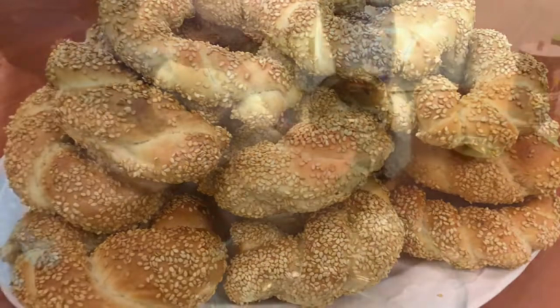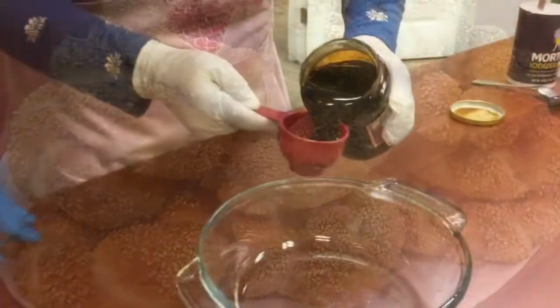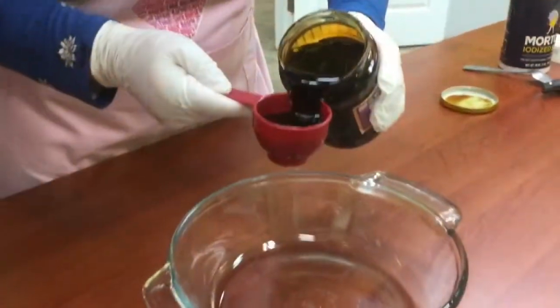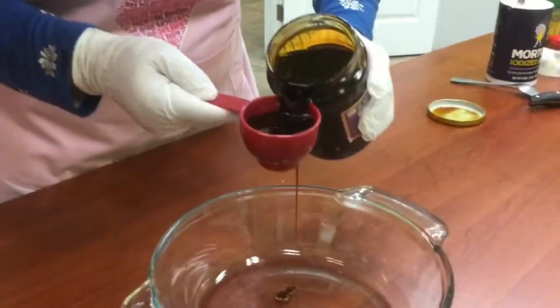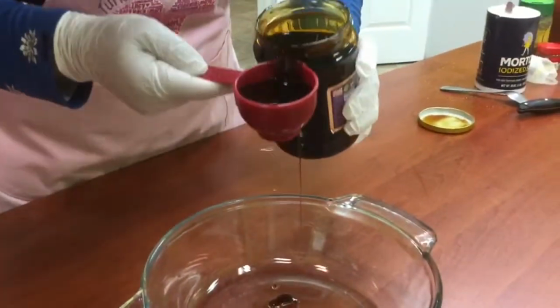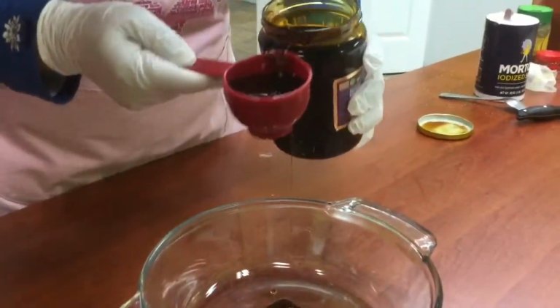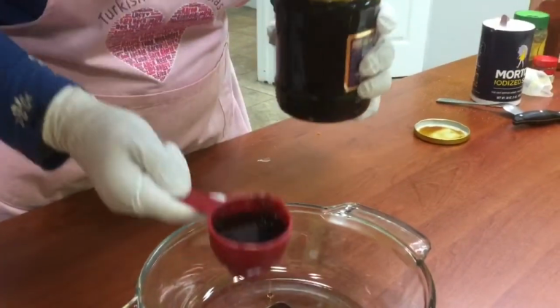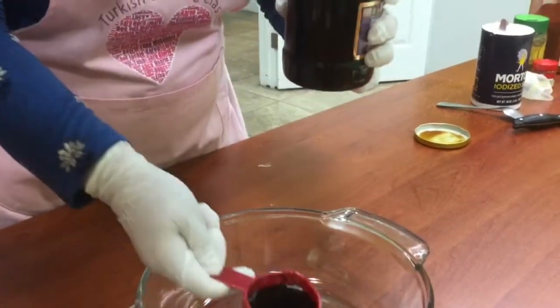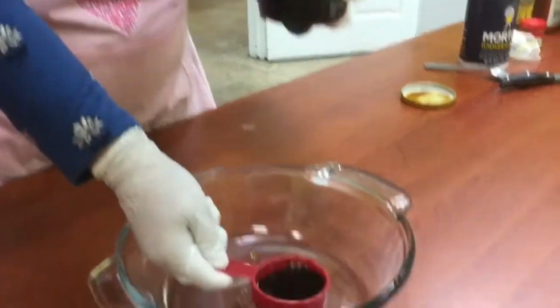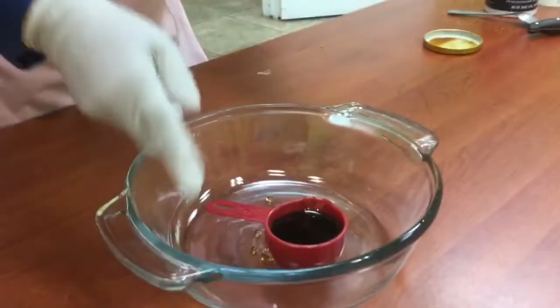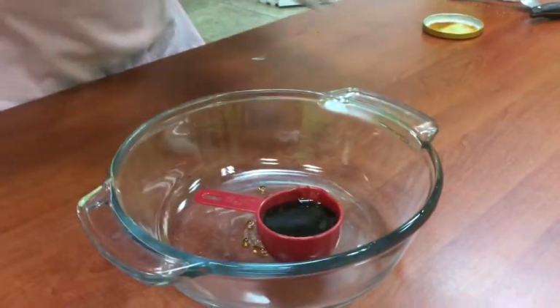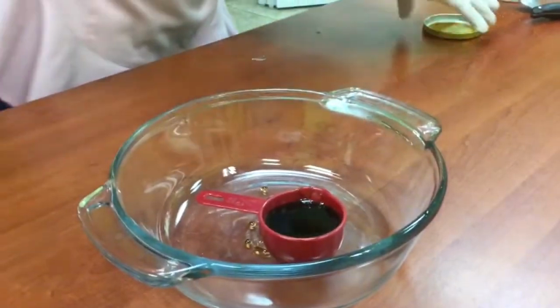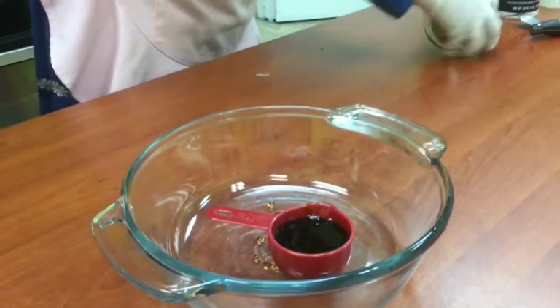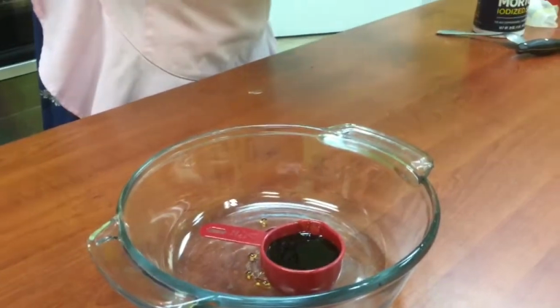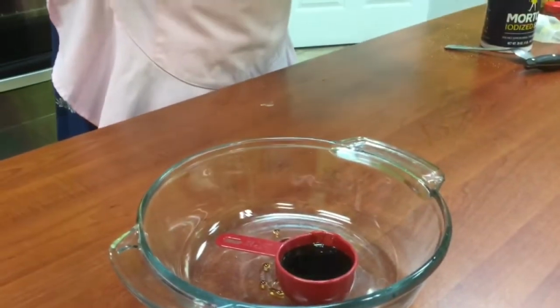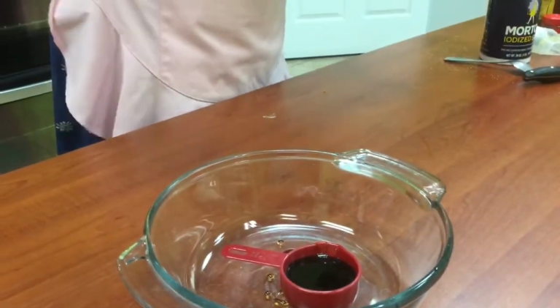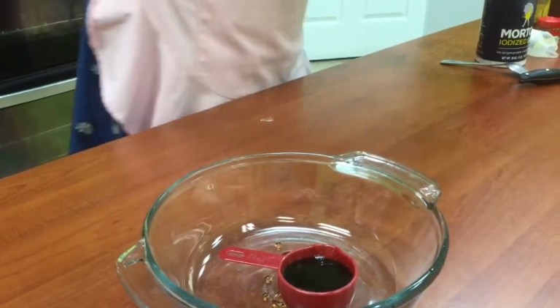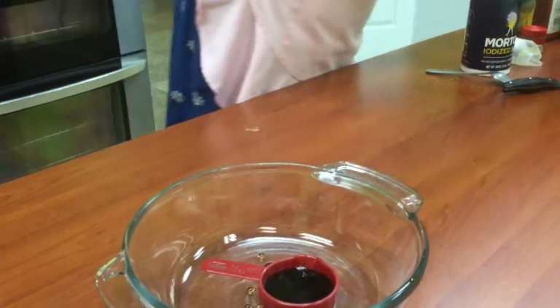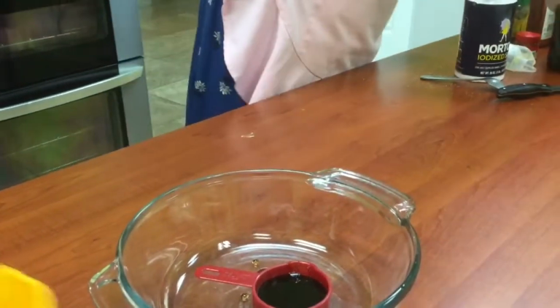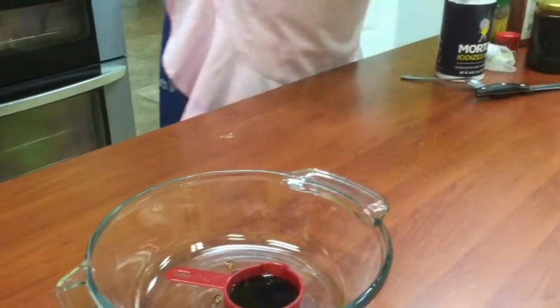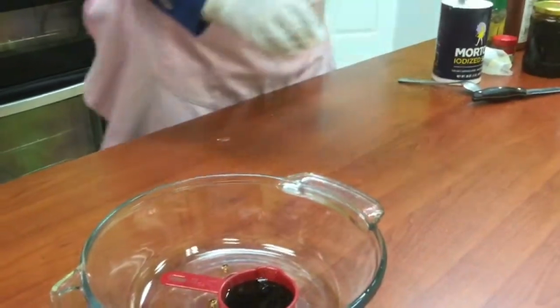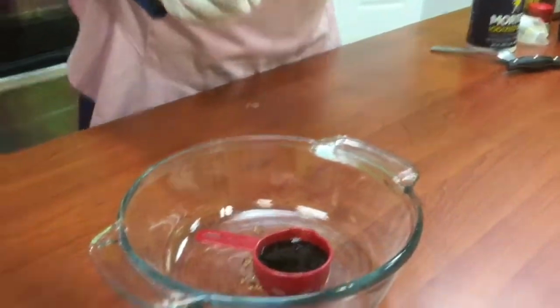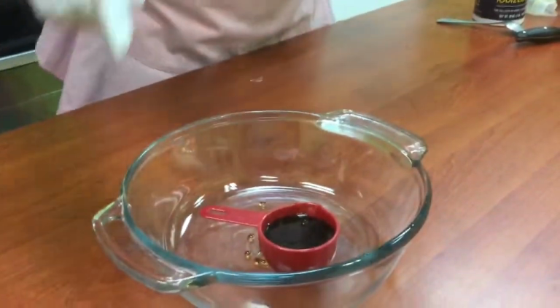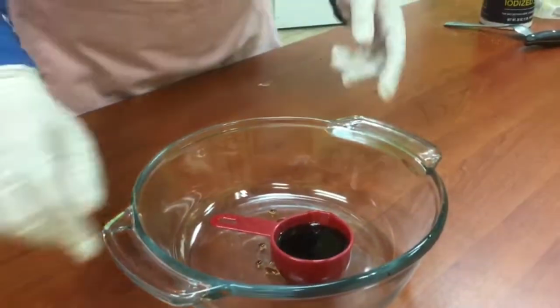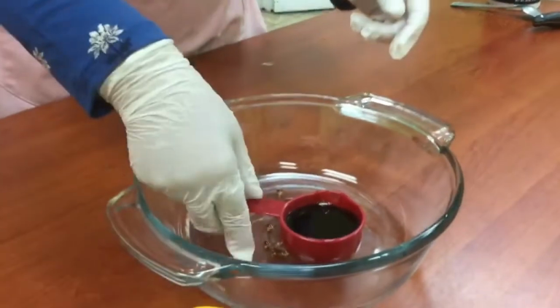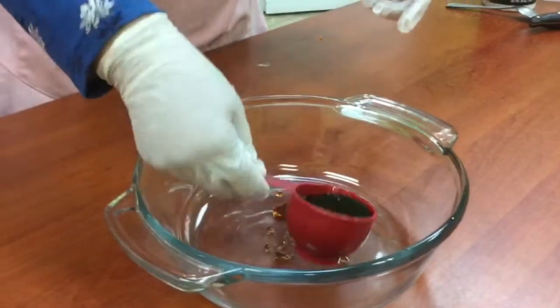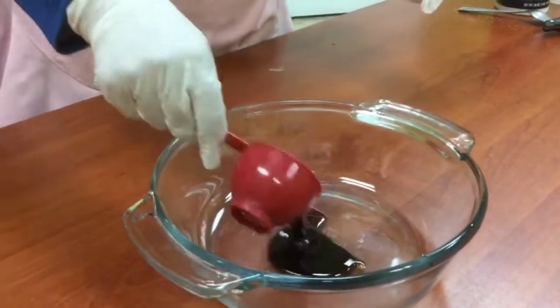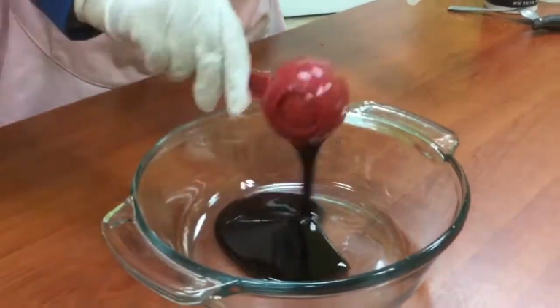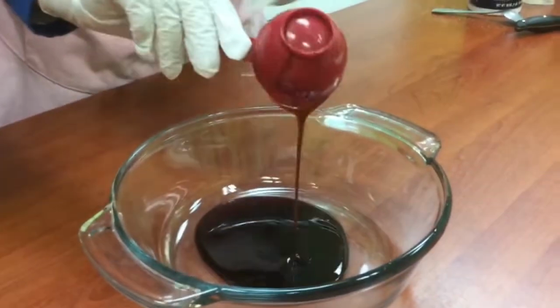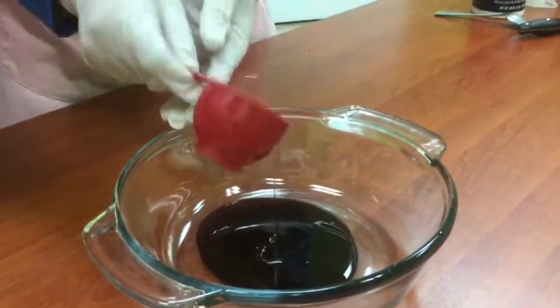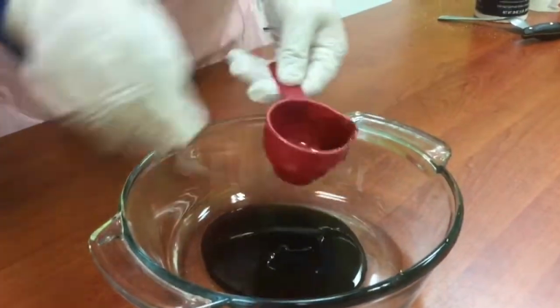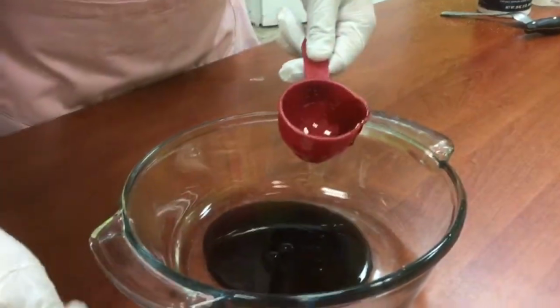So this is grape molasses — it's Turkish, and it's sort of like a syrup. Right now, we're about to make our simmet, which are sort of like Turkish bagels, which date back to the Ottoman days.